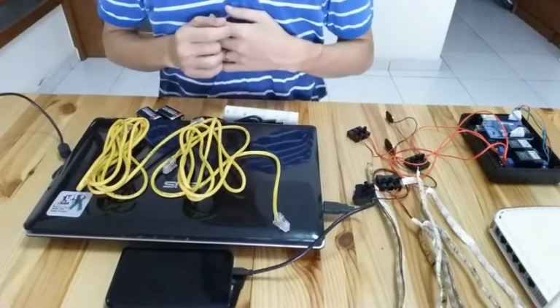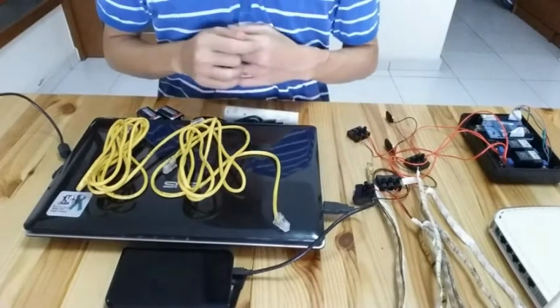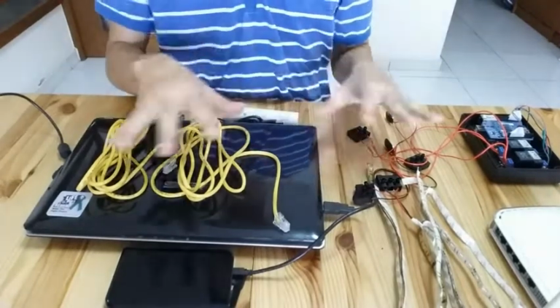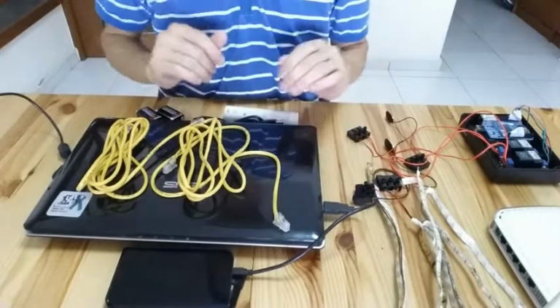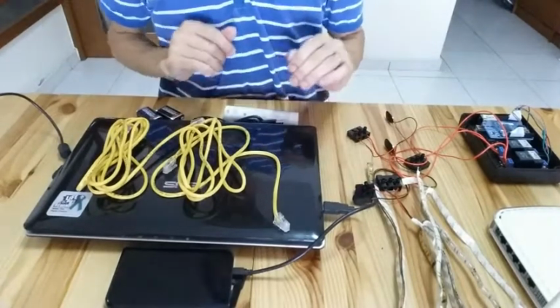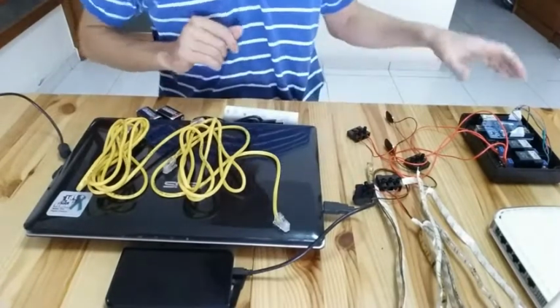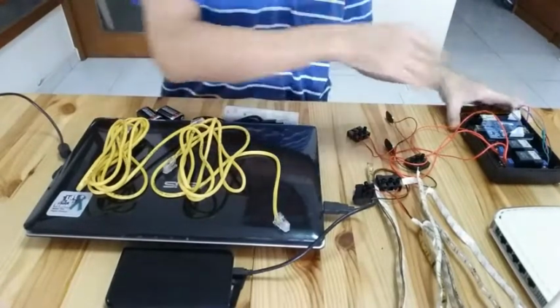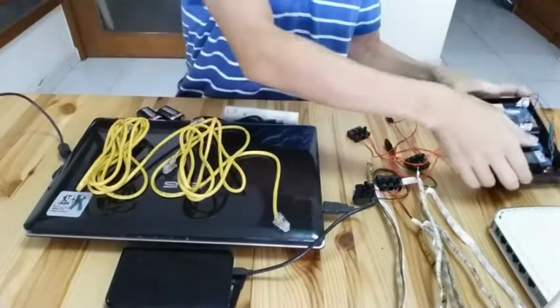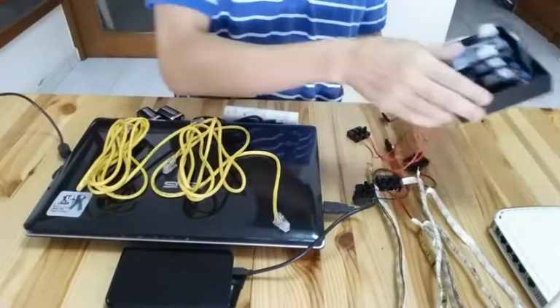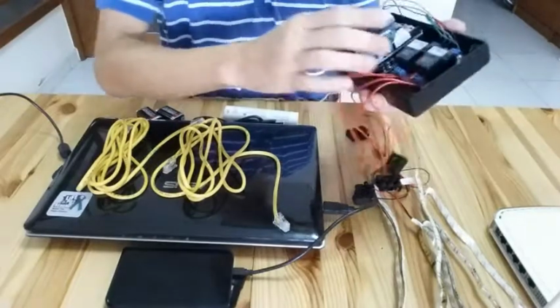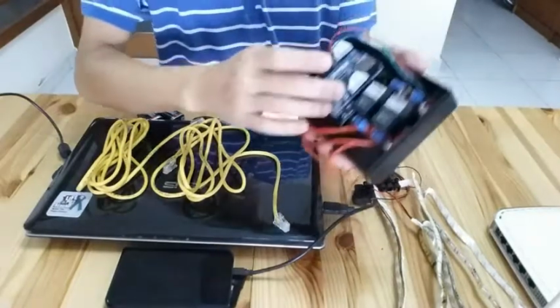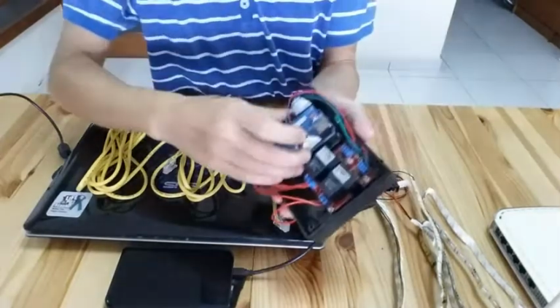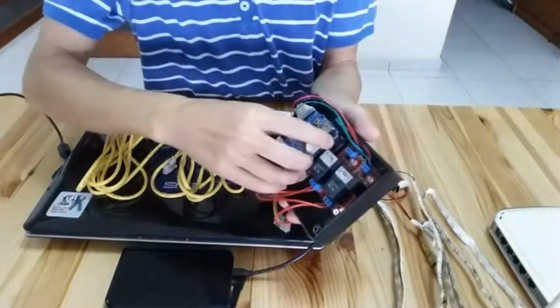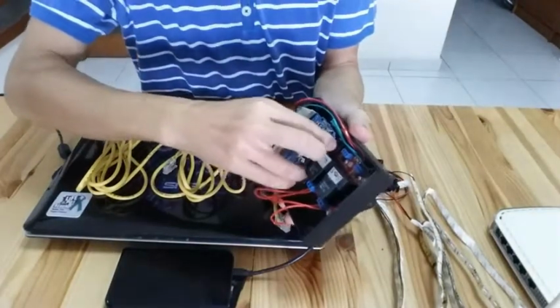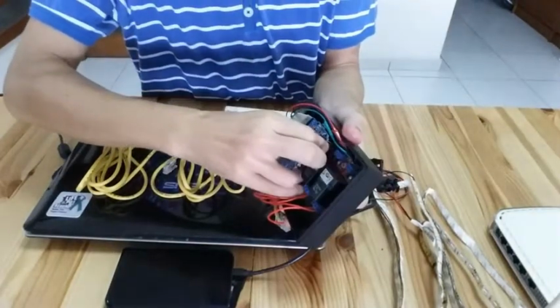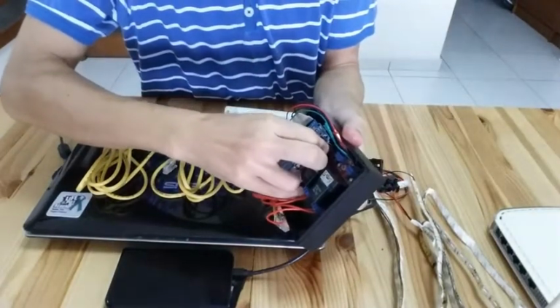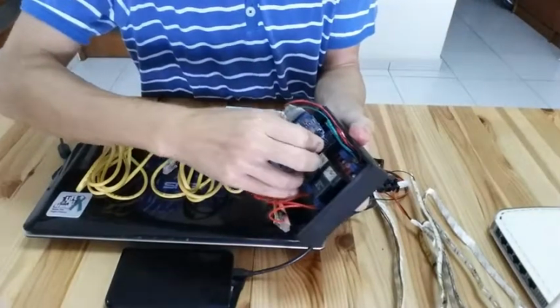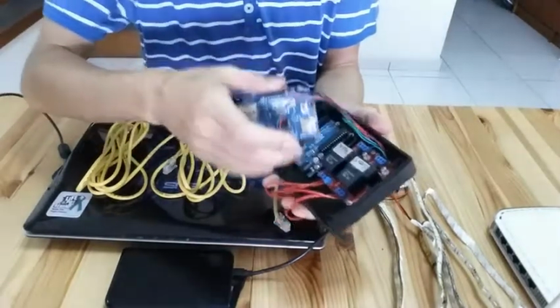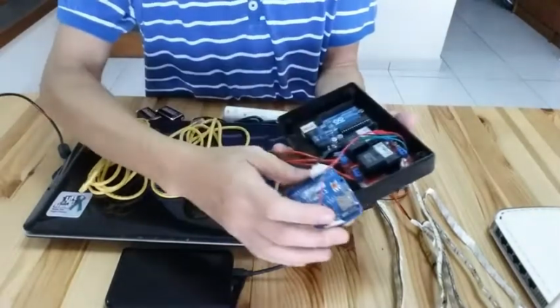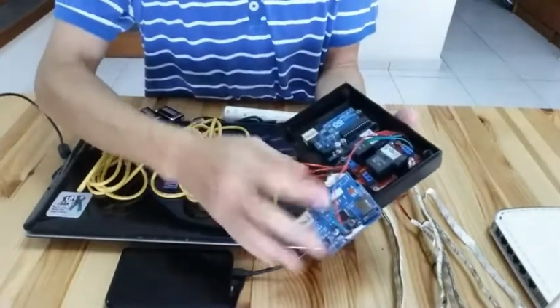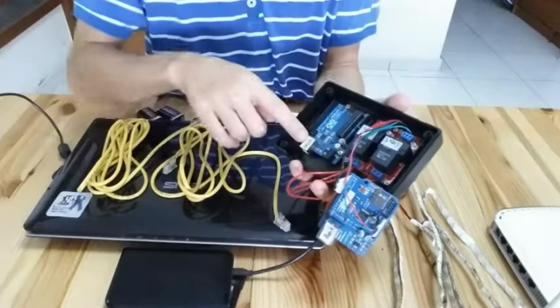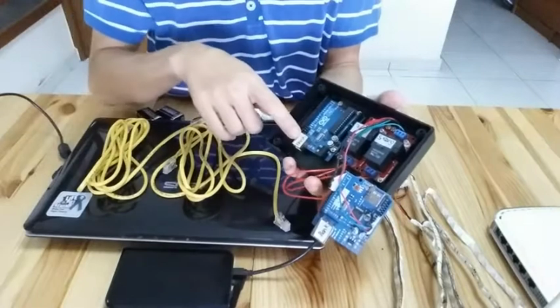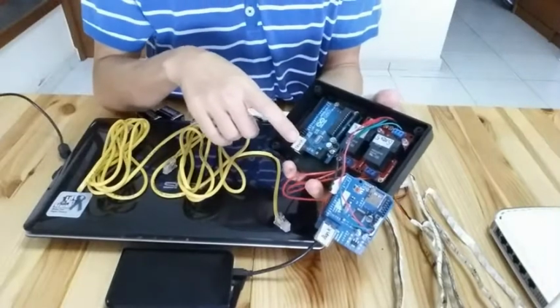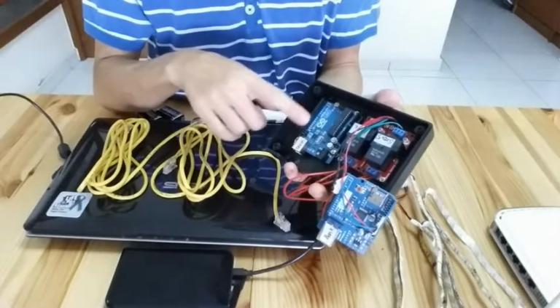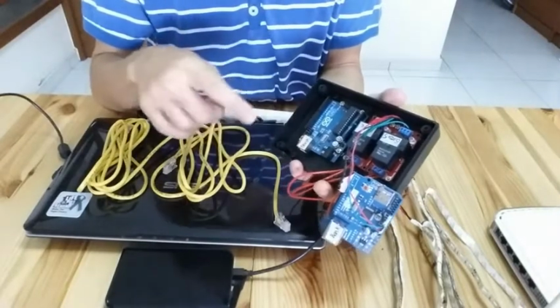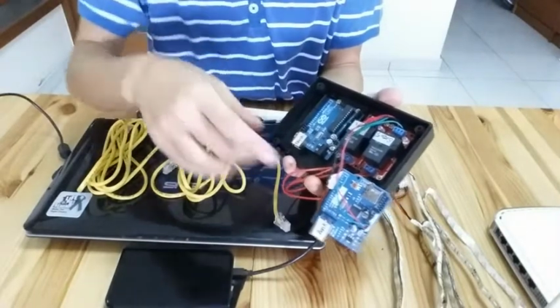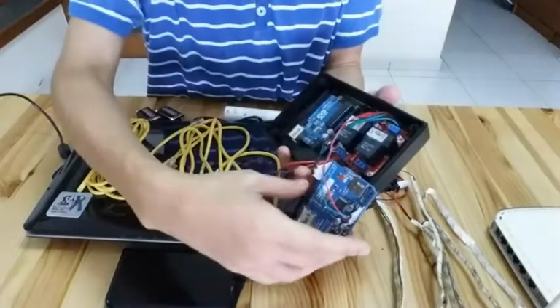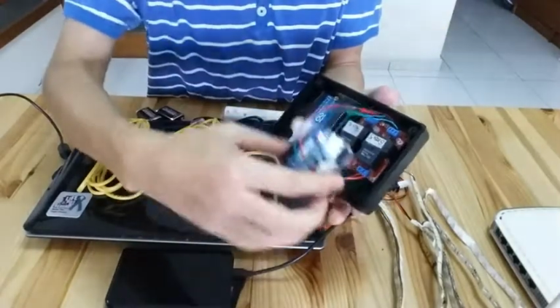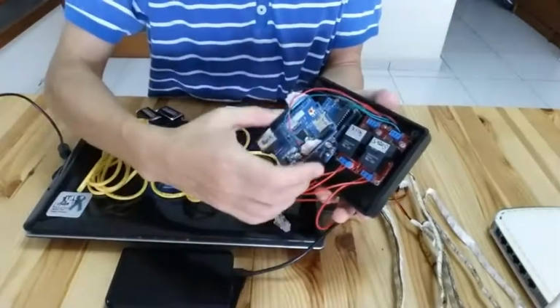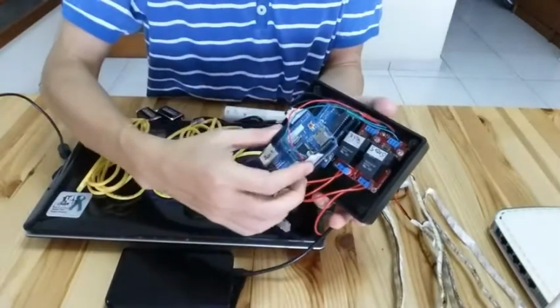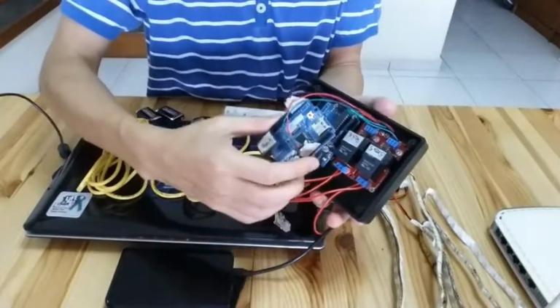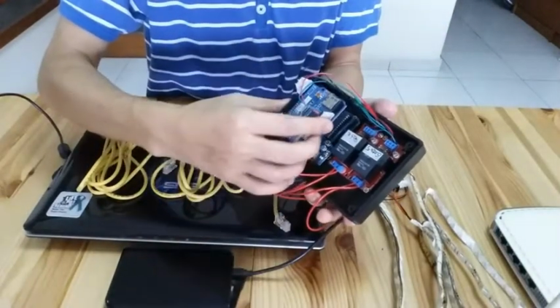I have all the components here. After the Arduino box — the Arduino box has the major component which is the UNO3 Arduino board. And on top of it, I have this Ethernet shield.